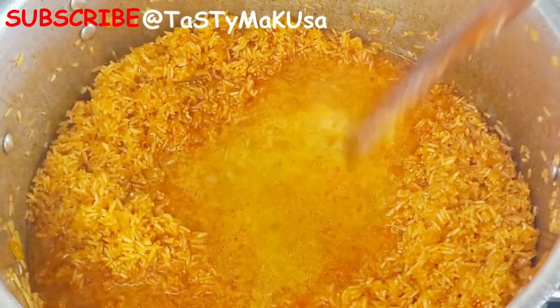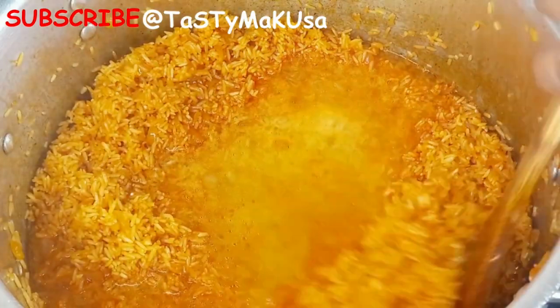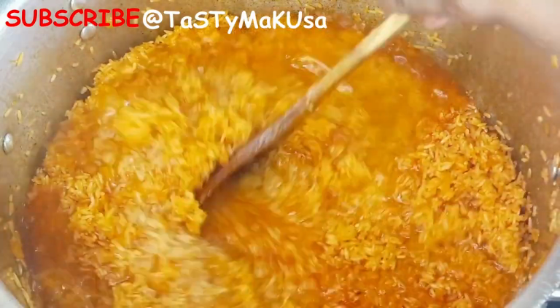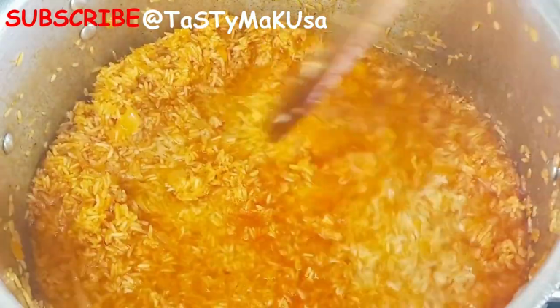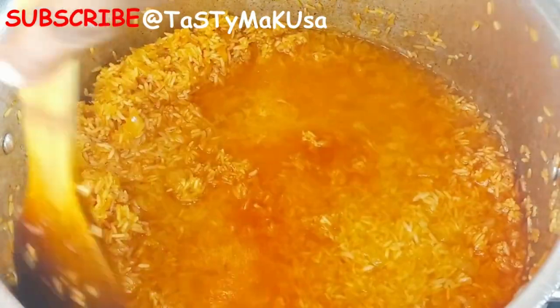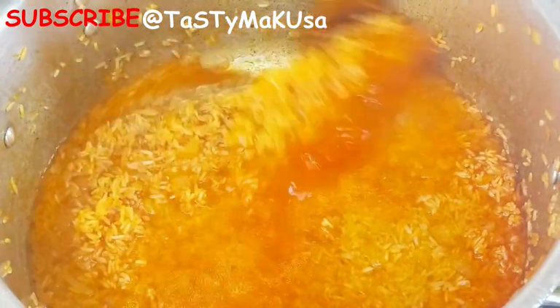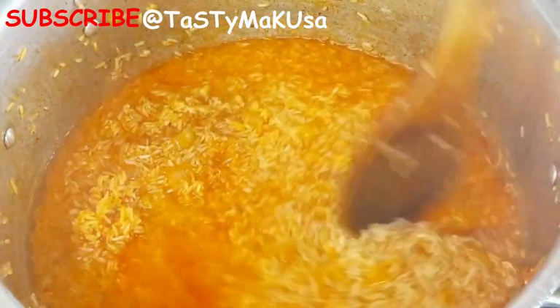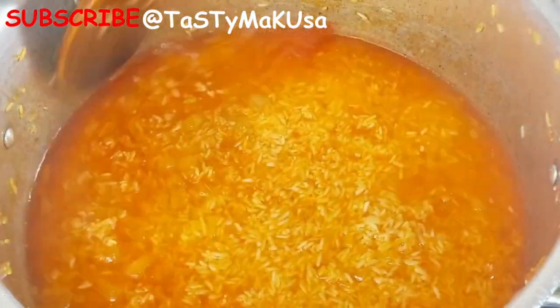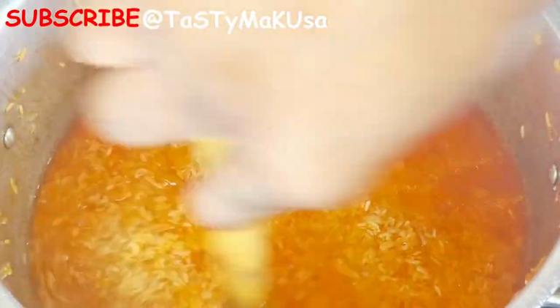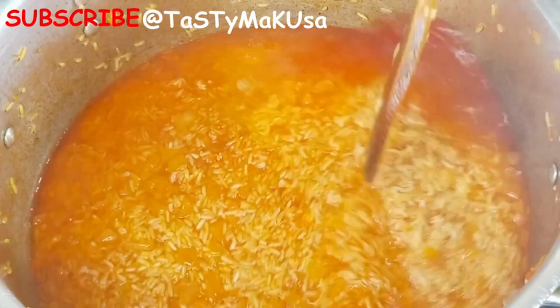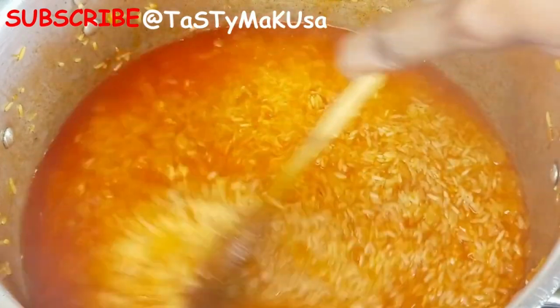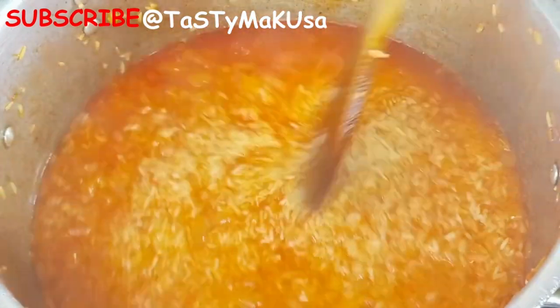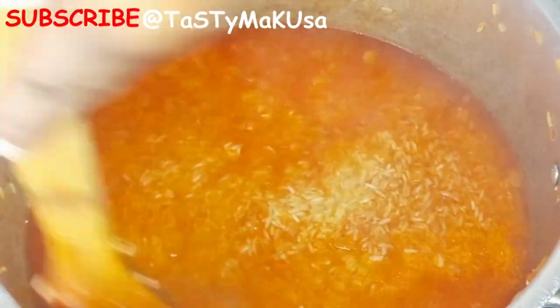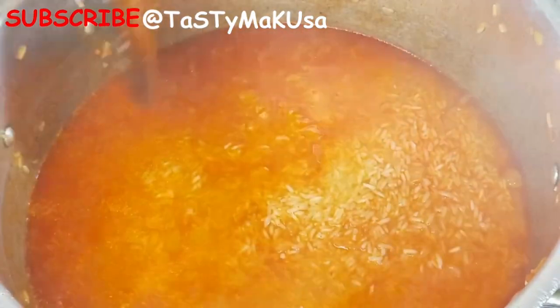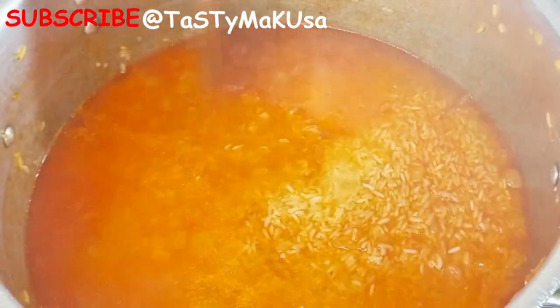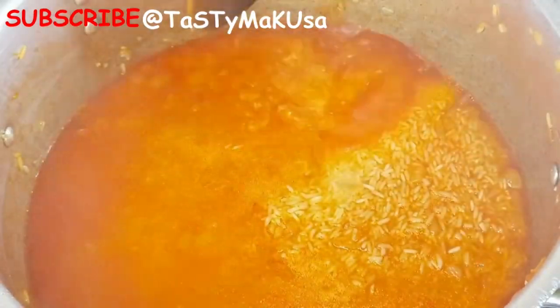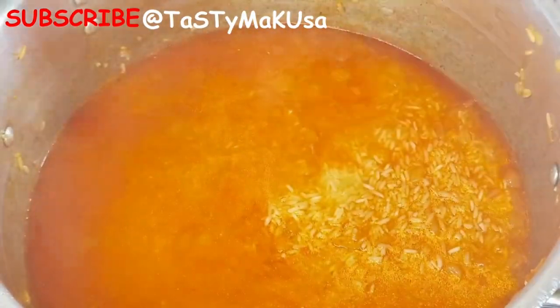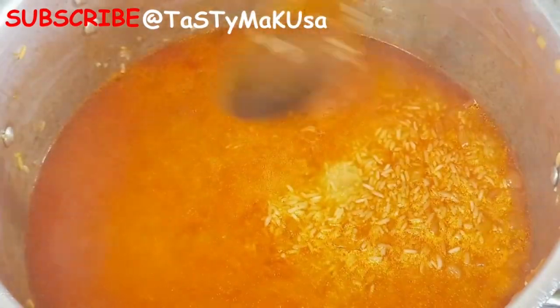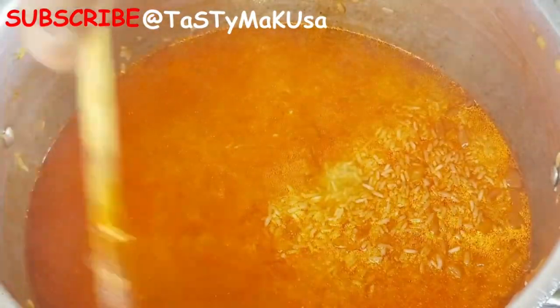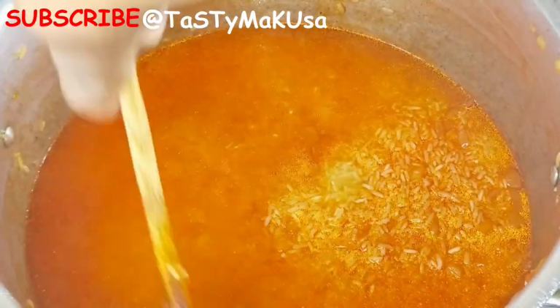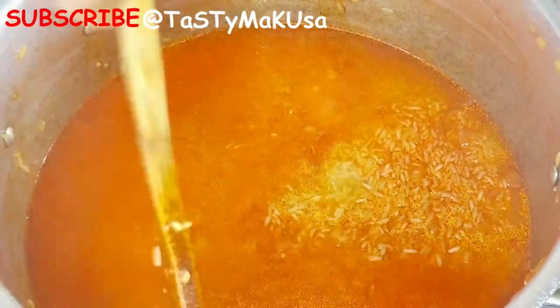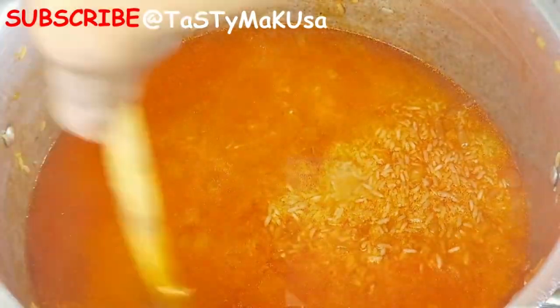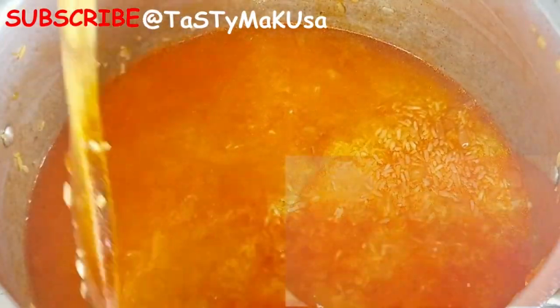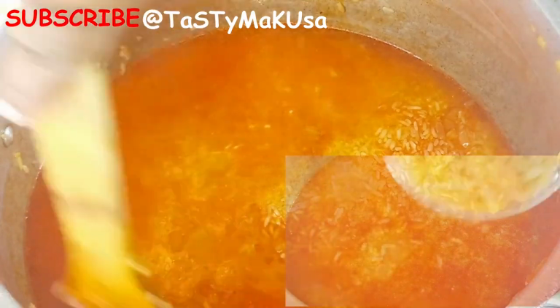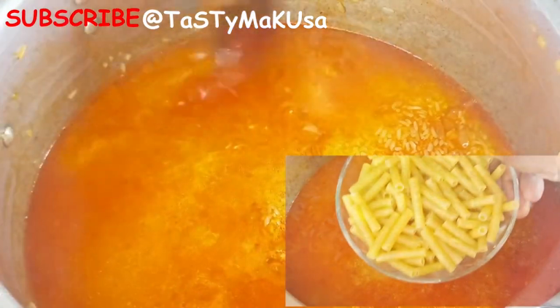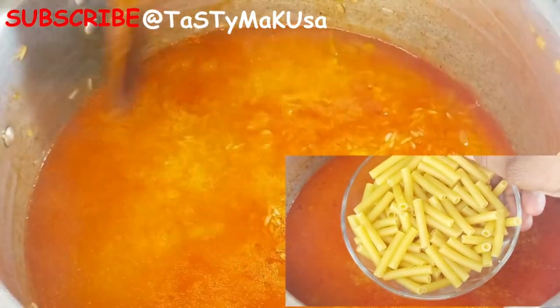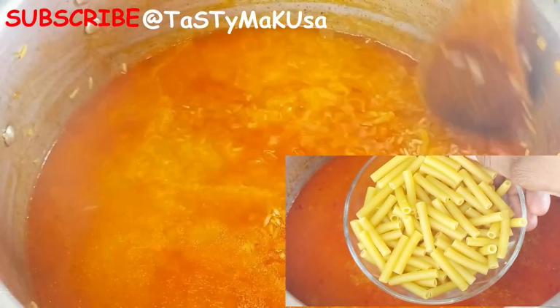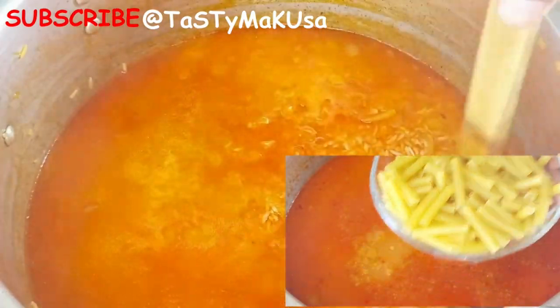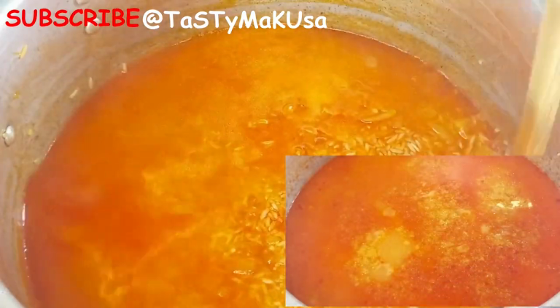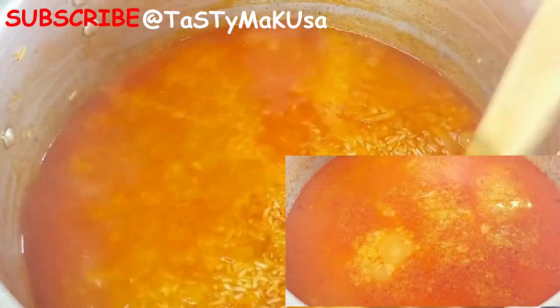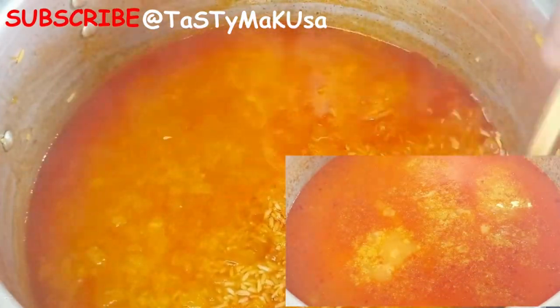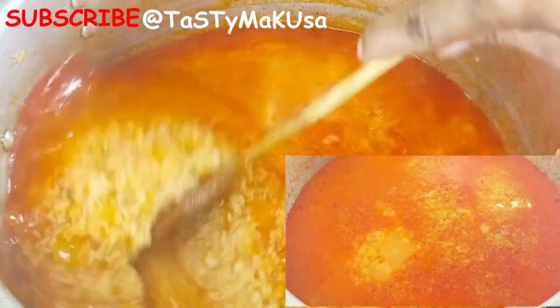Keep on checking on it from time to time. Sometimes I do add some macaroni because my kids enjoy it like that.